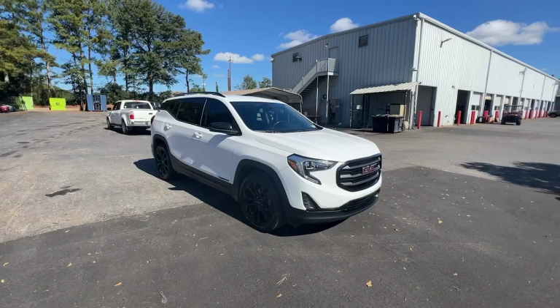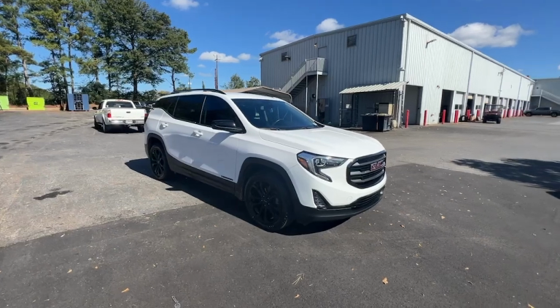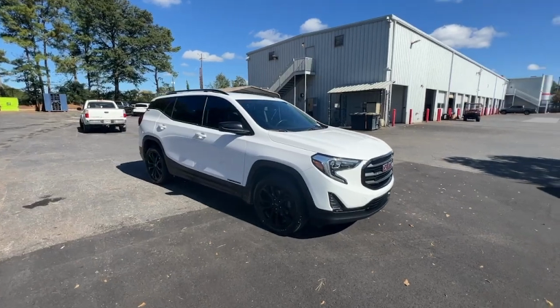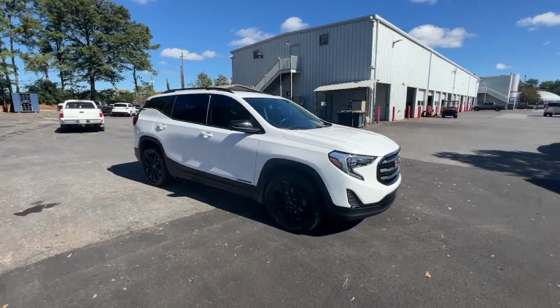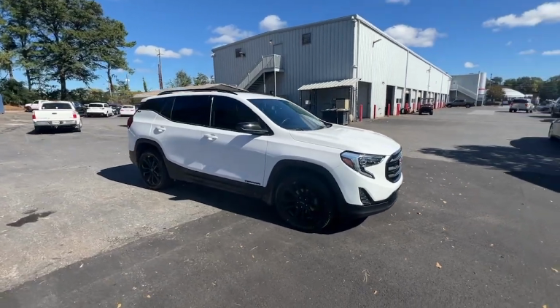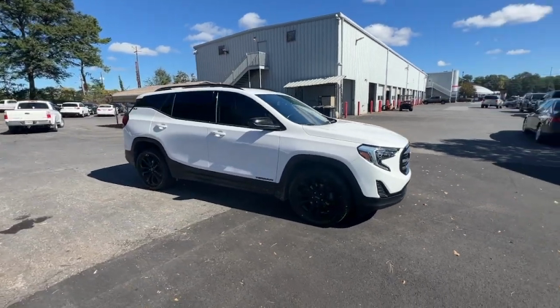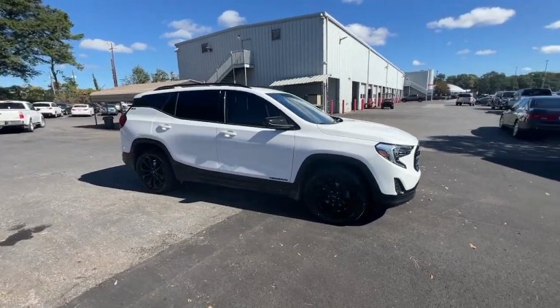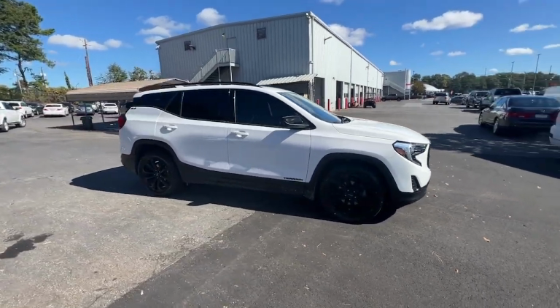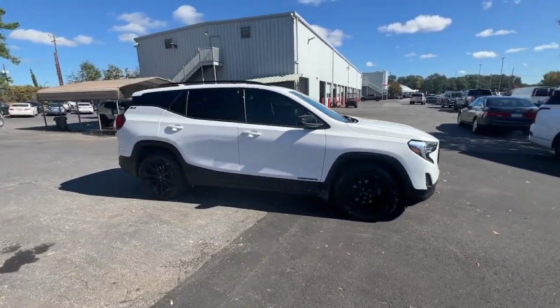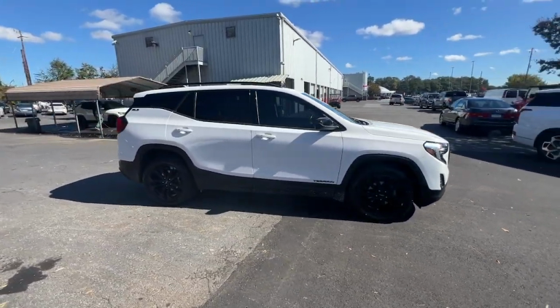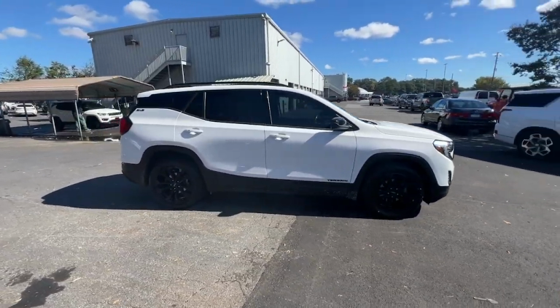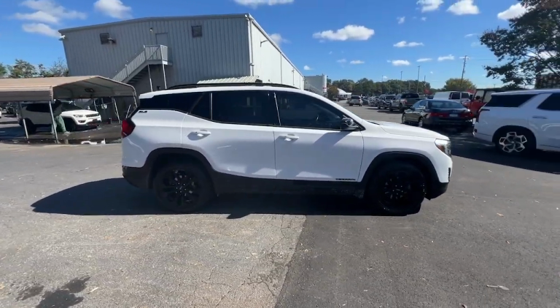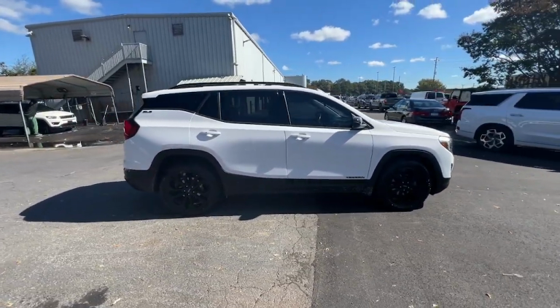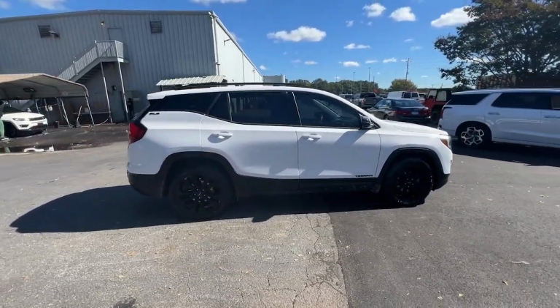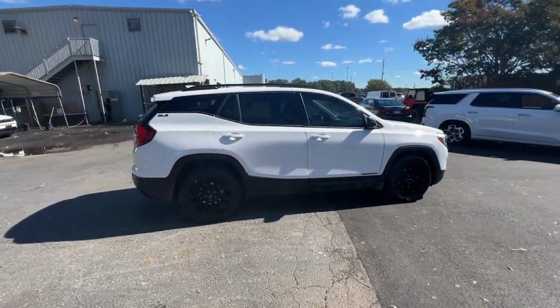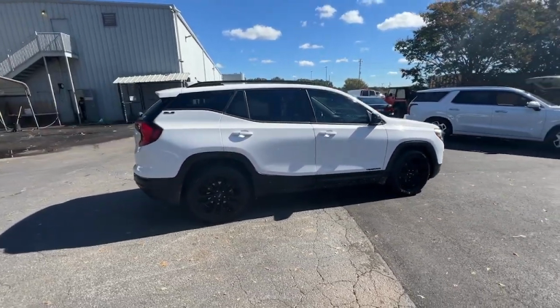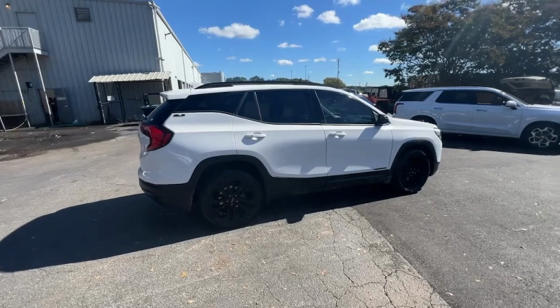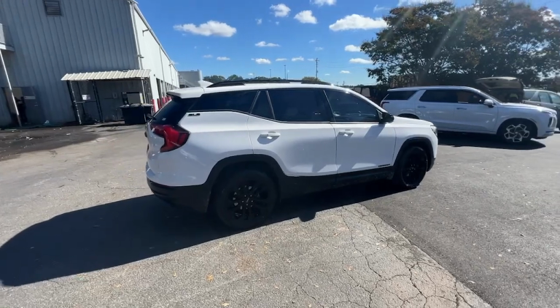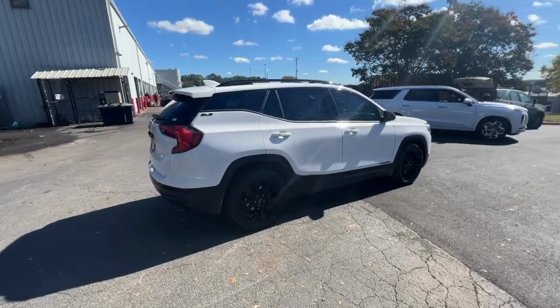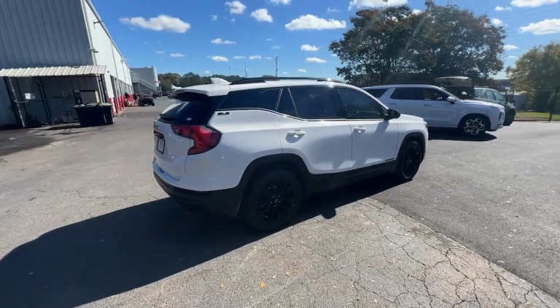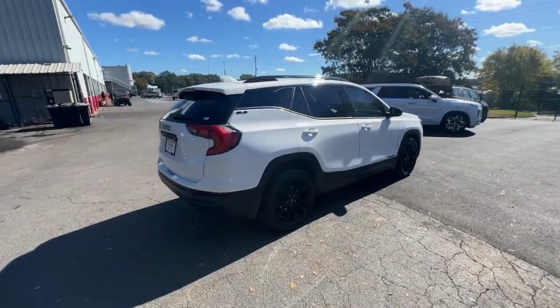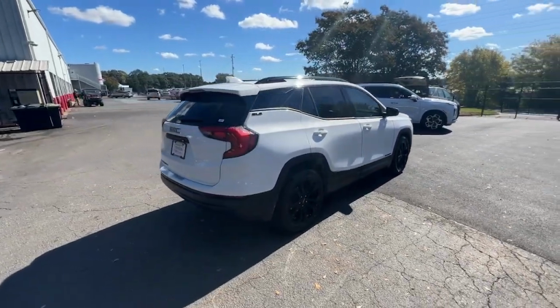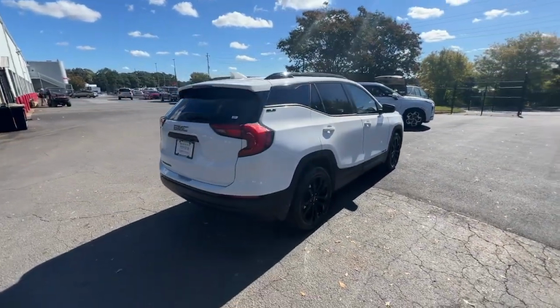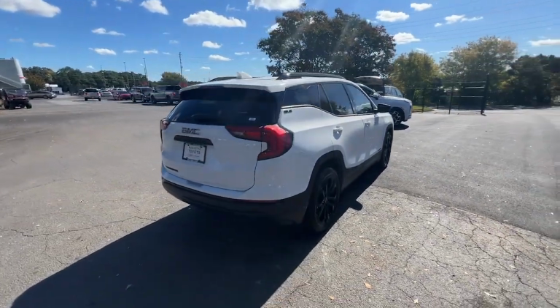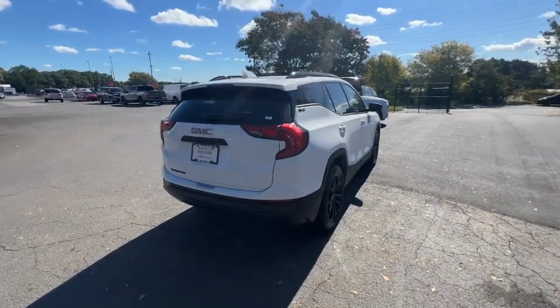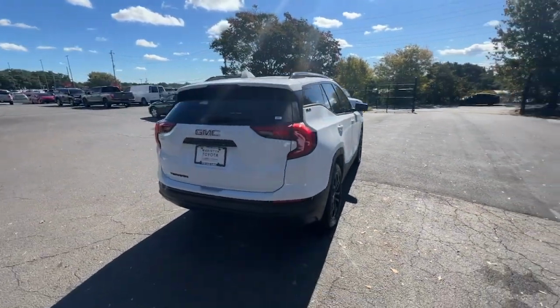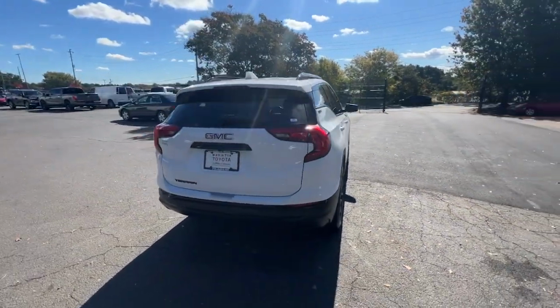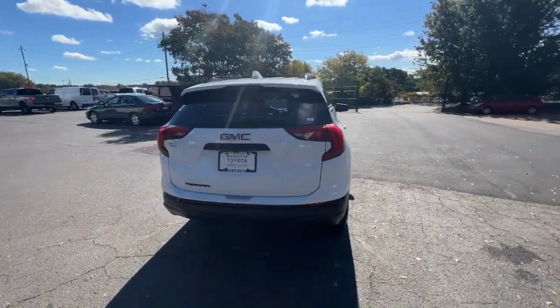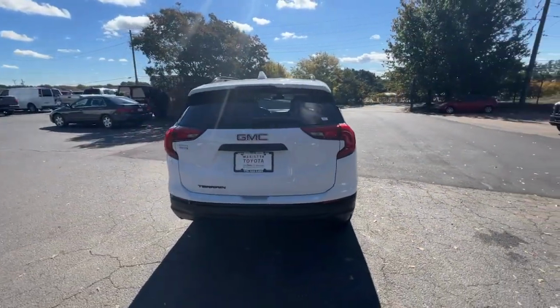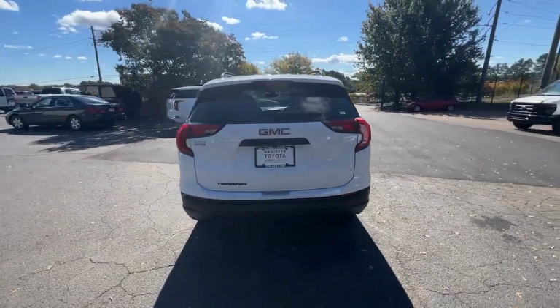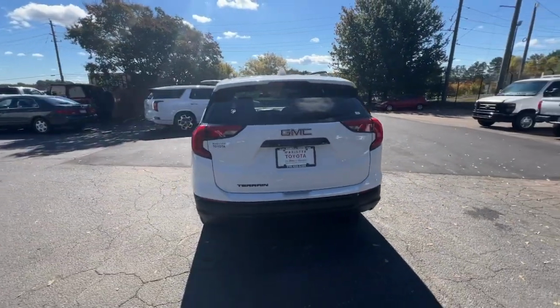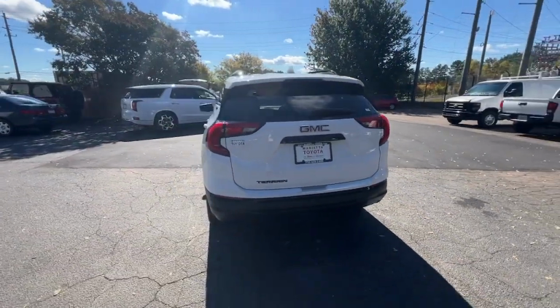This could be the car for you — the 2020 GMC Terrain. This vehicle is an outstanding buy with fewer than 60,000 miles on the odometer.